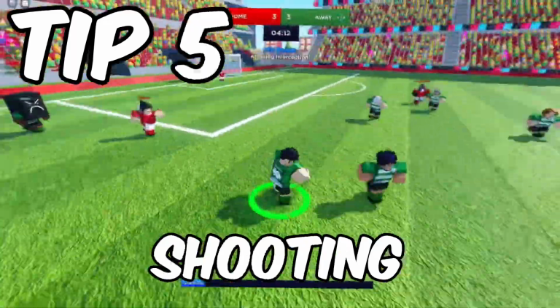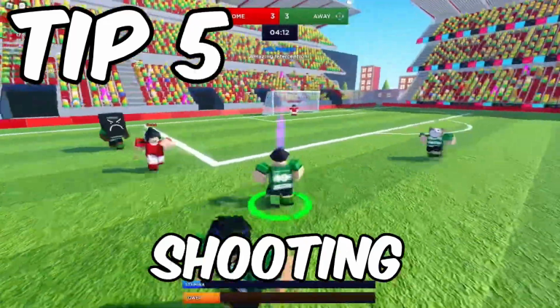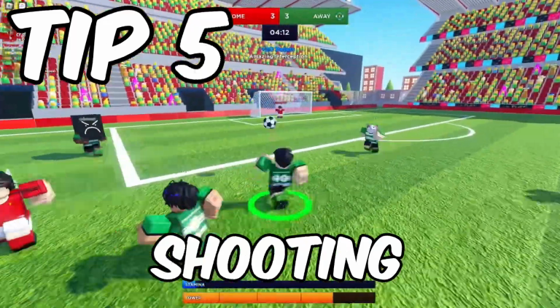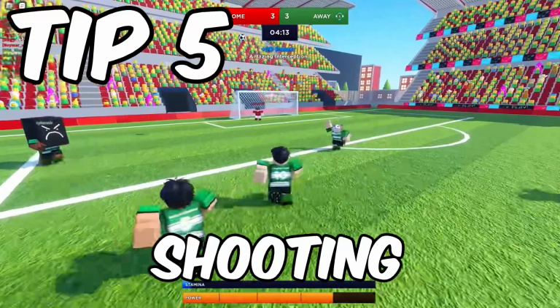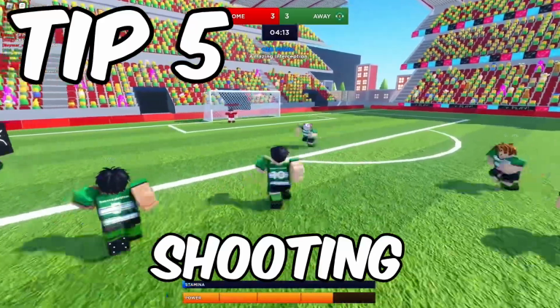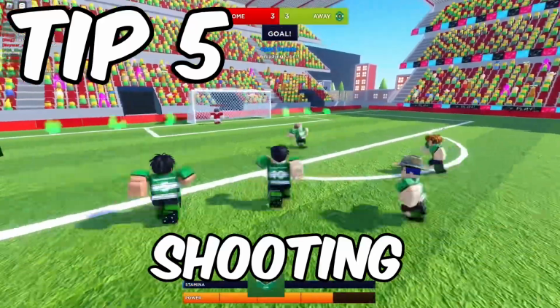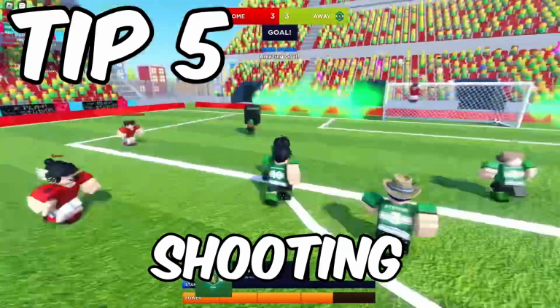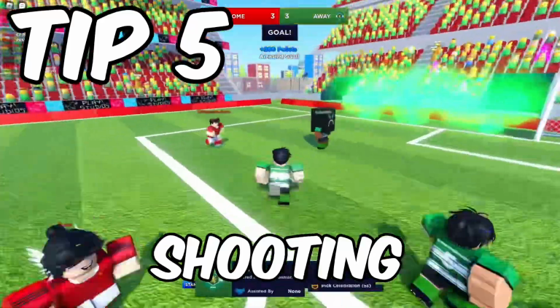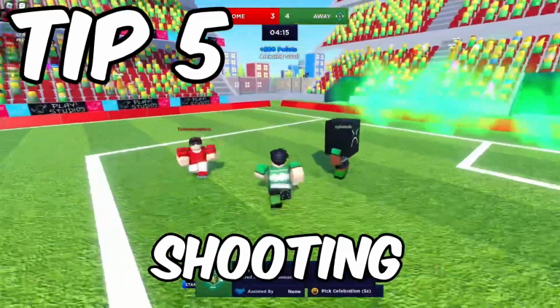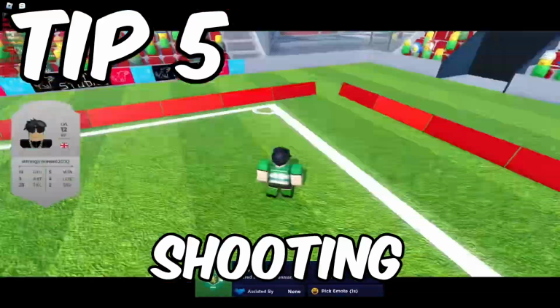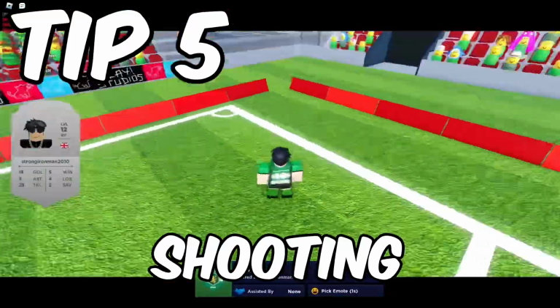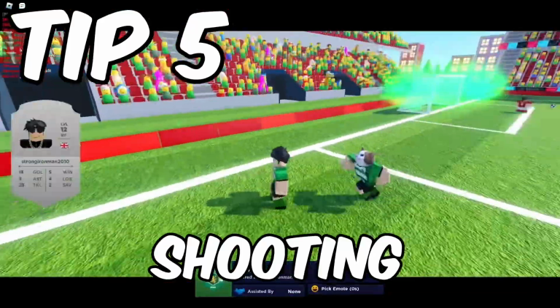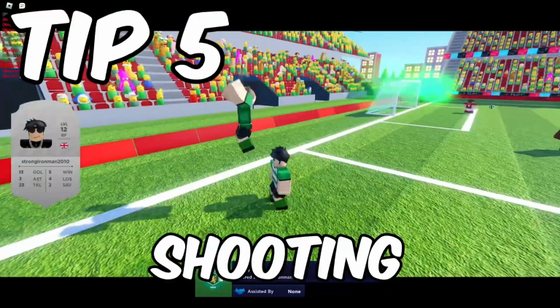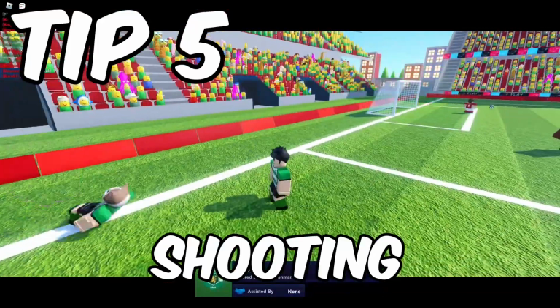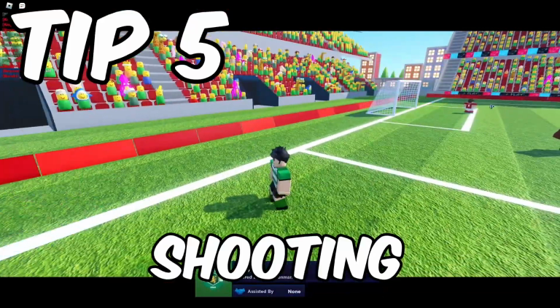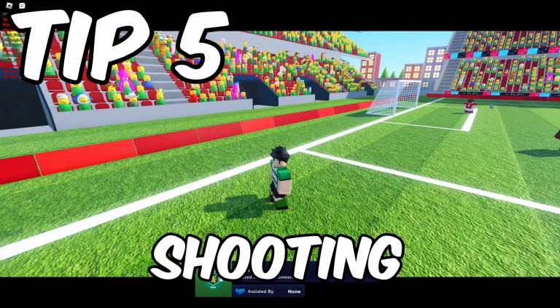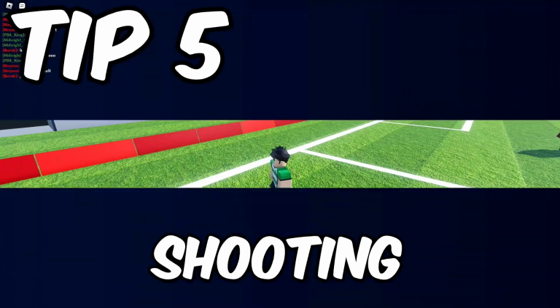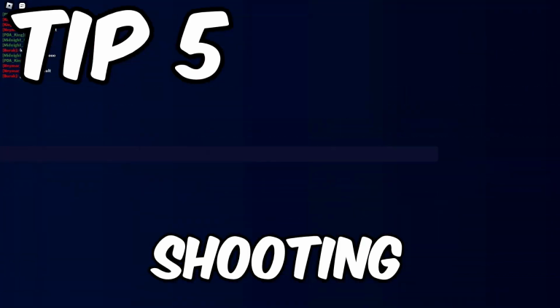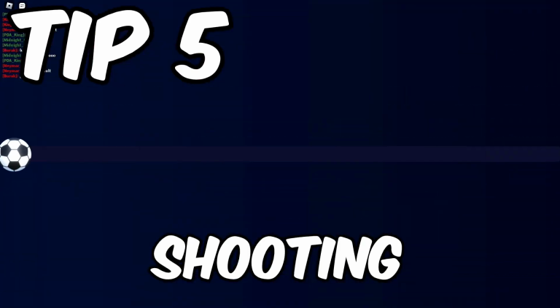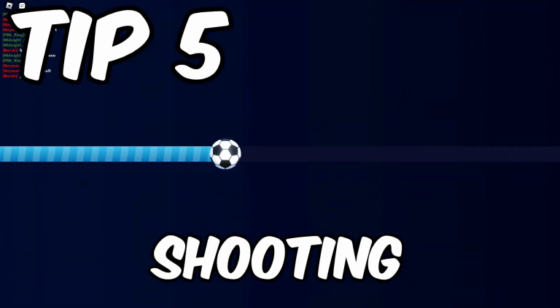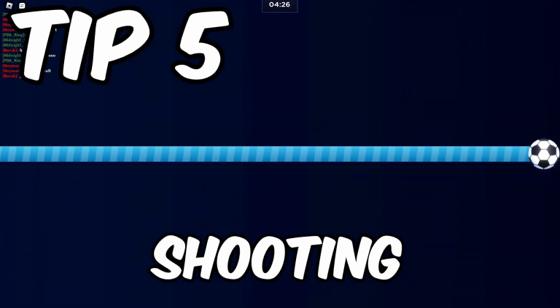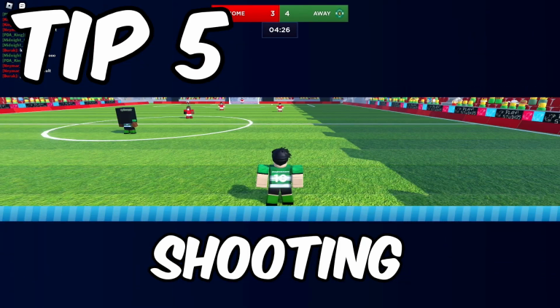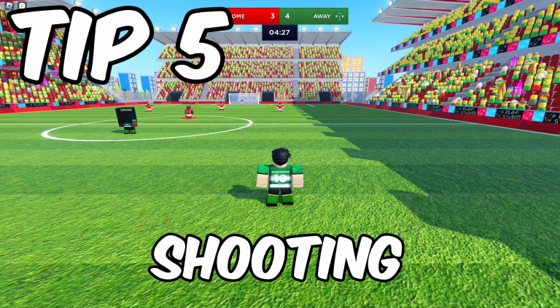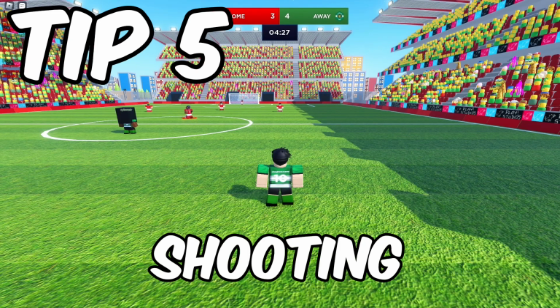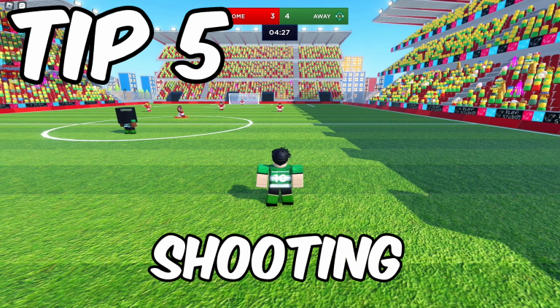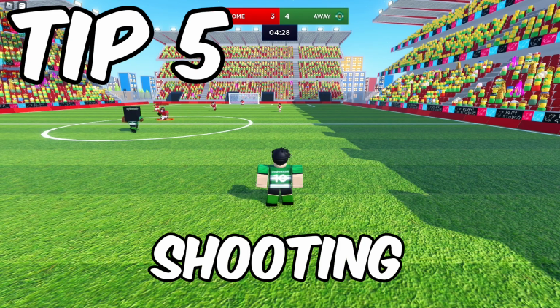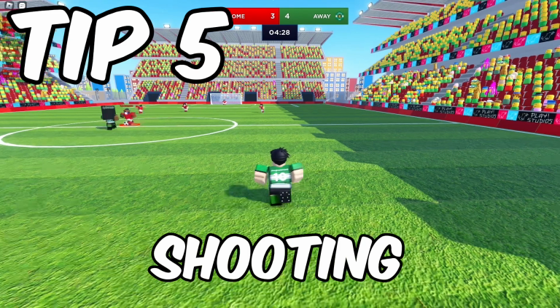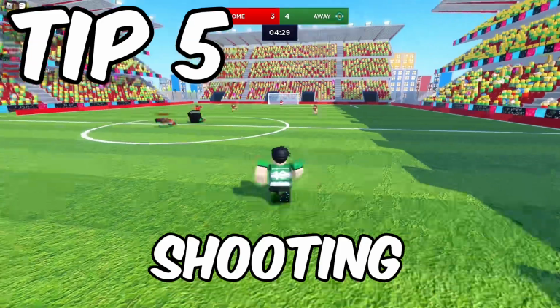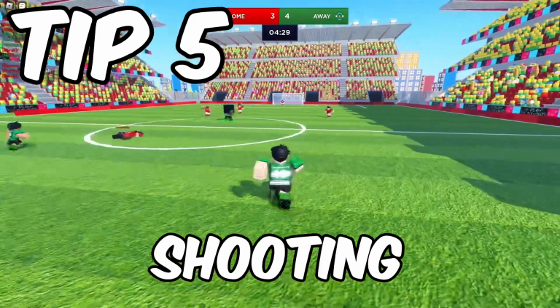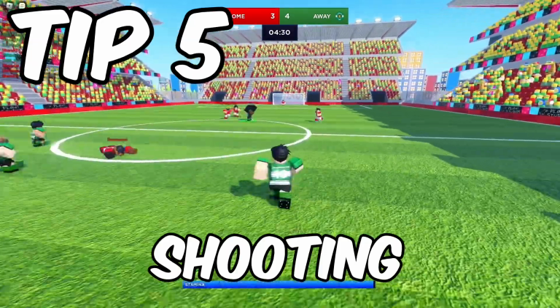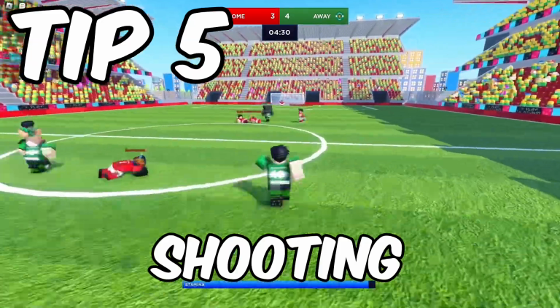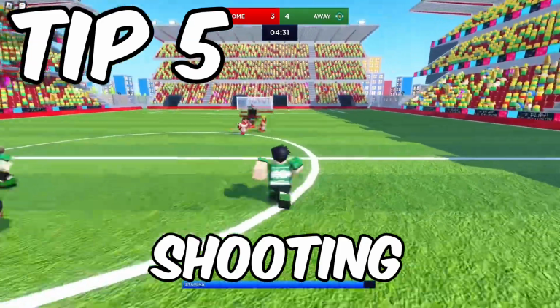Shooting: rarely shoot from stupid ranges, as this would be easy for the opponent's keeper to collect the ball and start a counter attack. Aim for the corners as they're the hardest to save from.